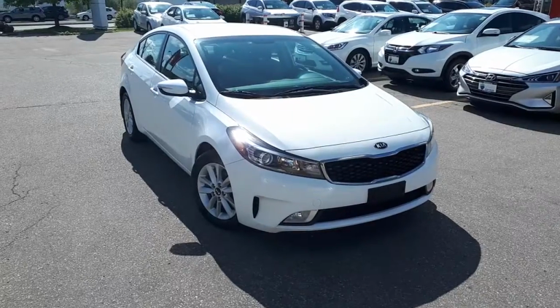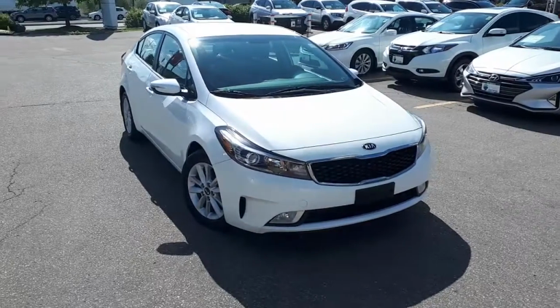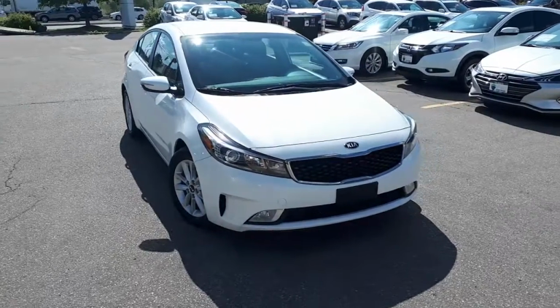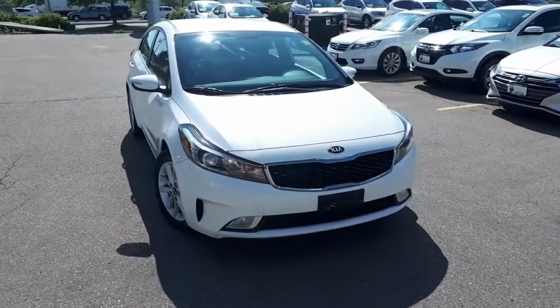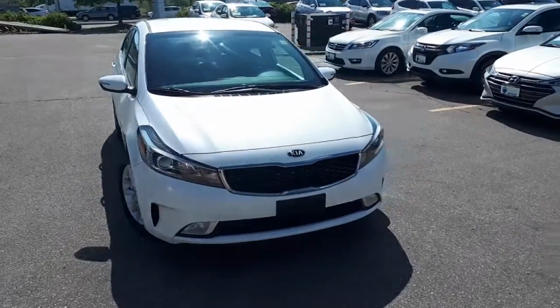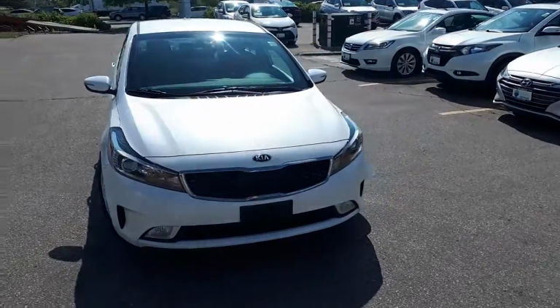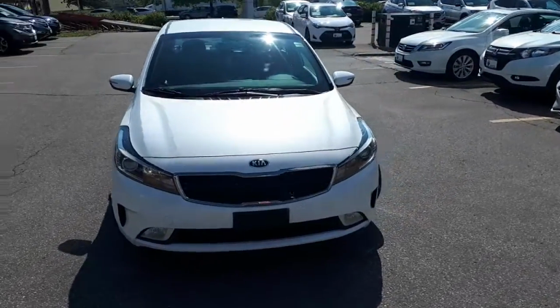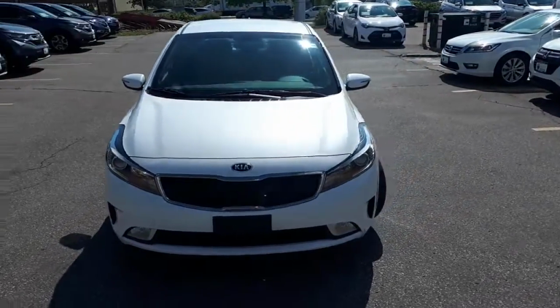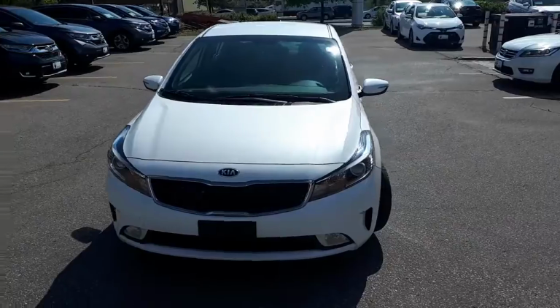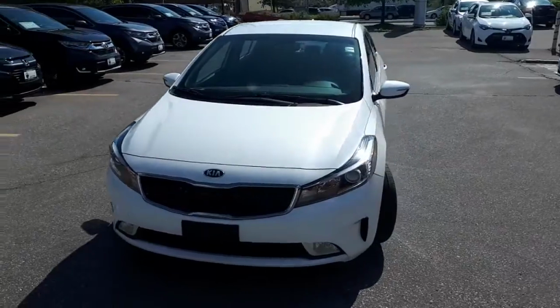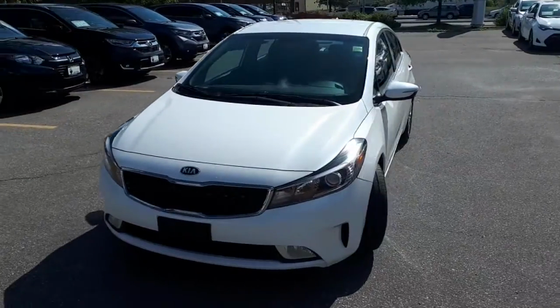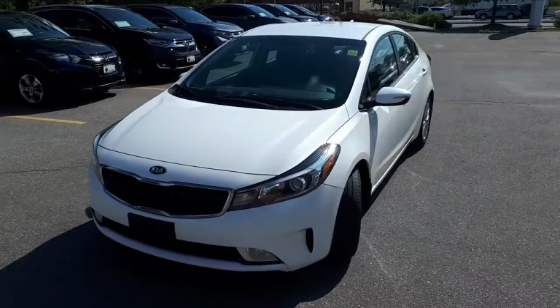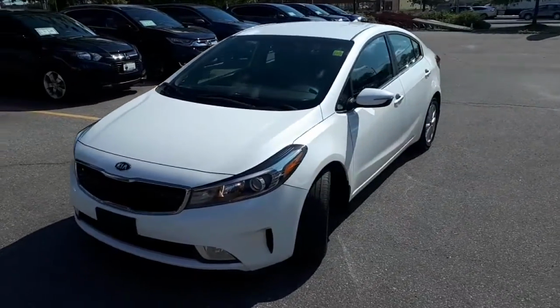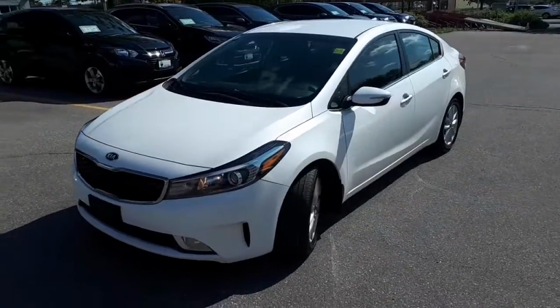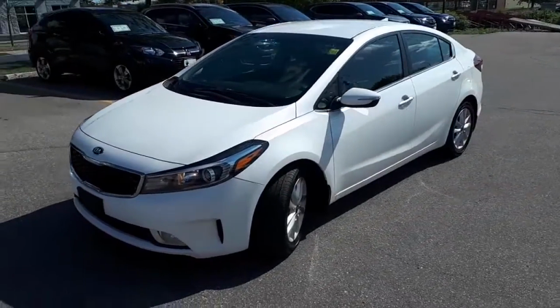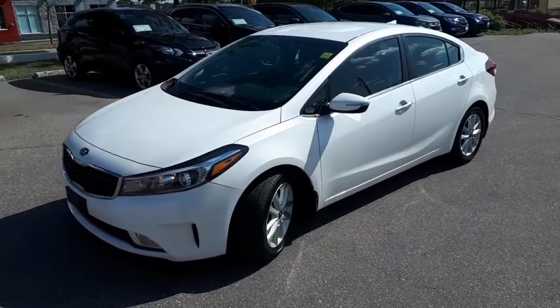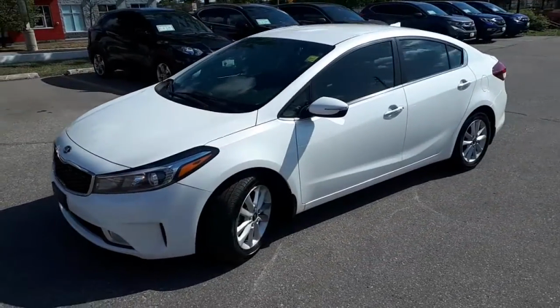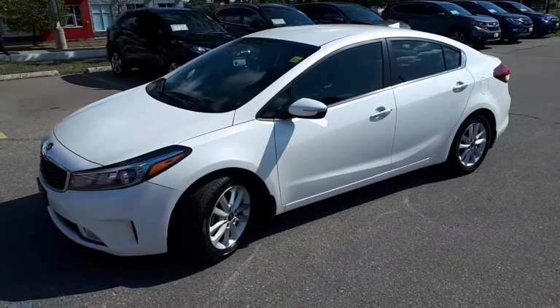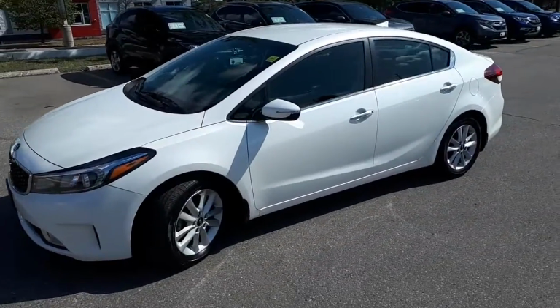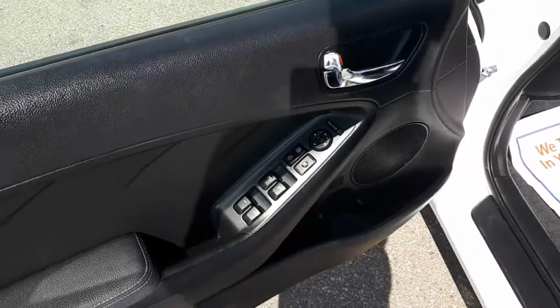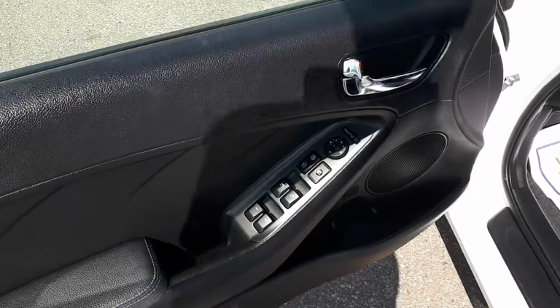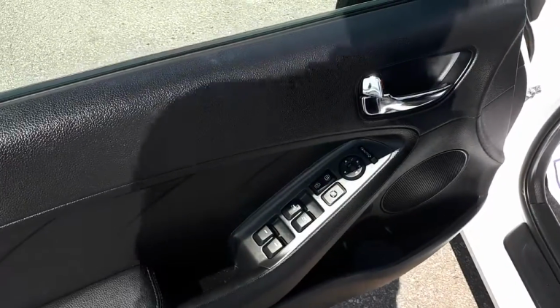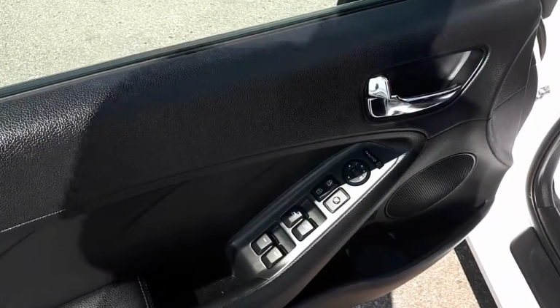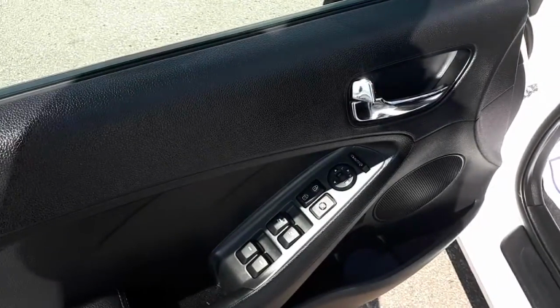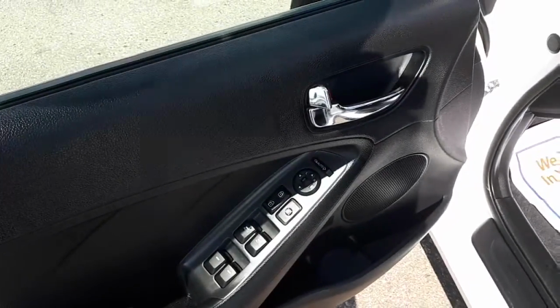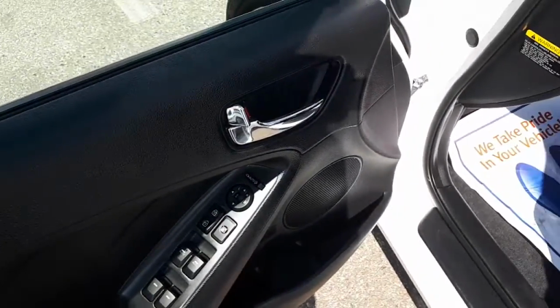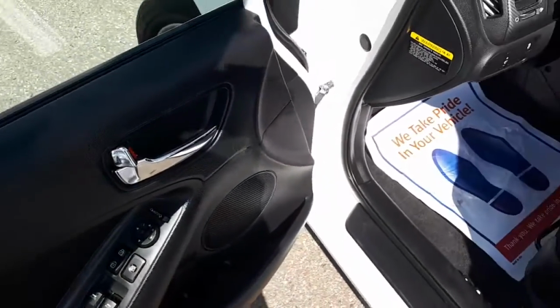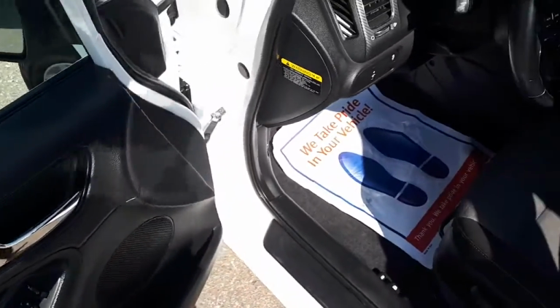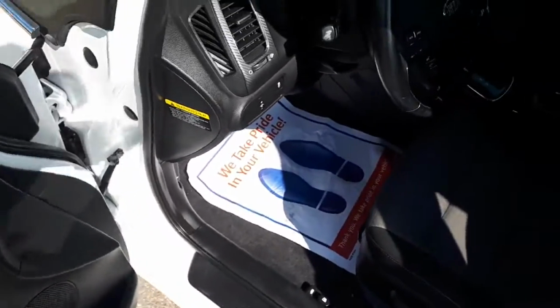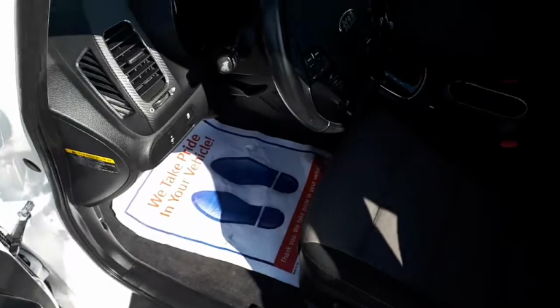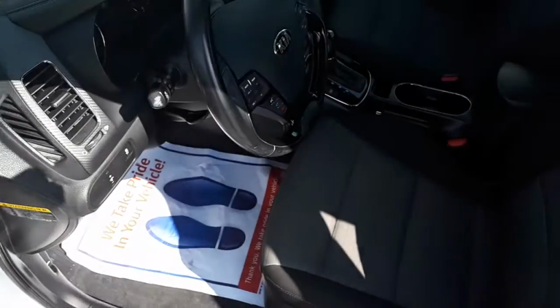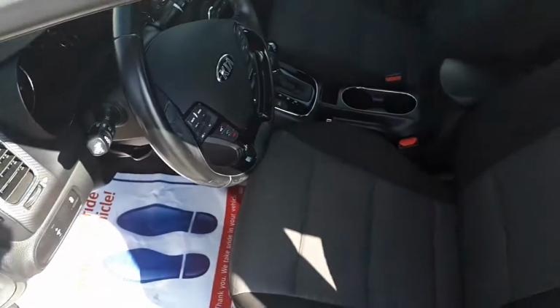Here at Formula Honda we have a Drive Shield certified 2017 Kia Forte EX. Let's take a look and see what this vehicle has to offer. This vehicle comes with power mirrors, windows and locks. It has a very spacious 5 passenger interior.